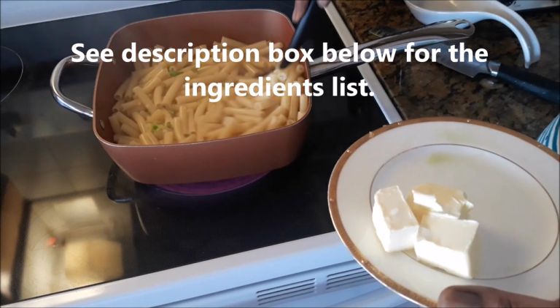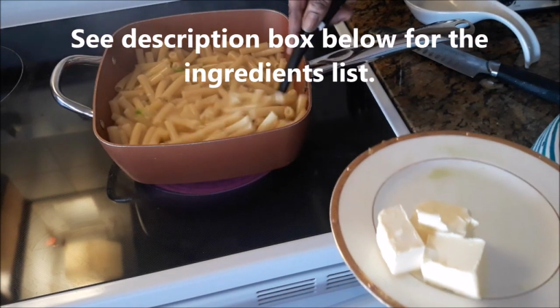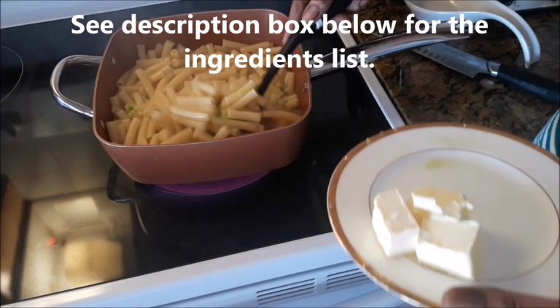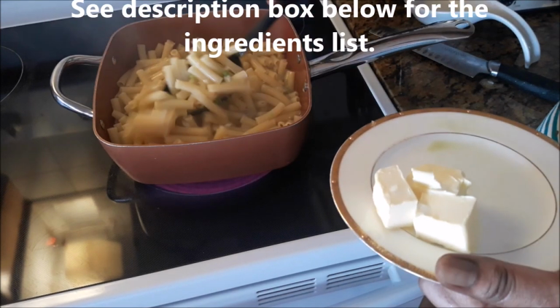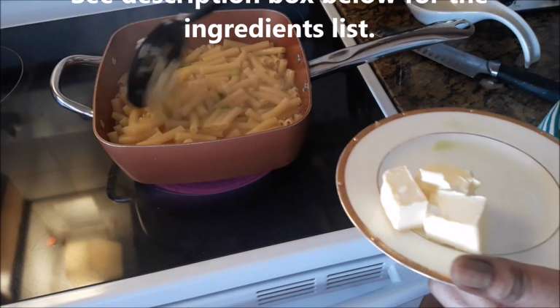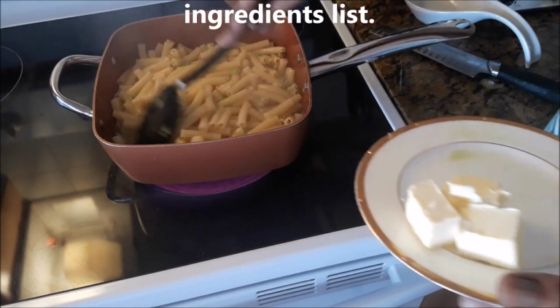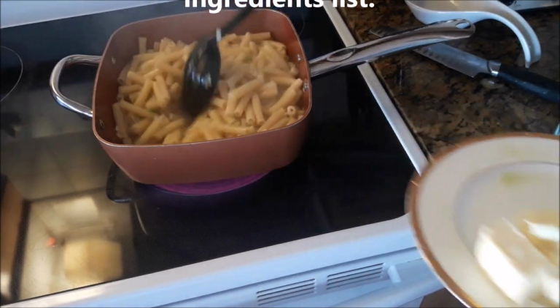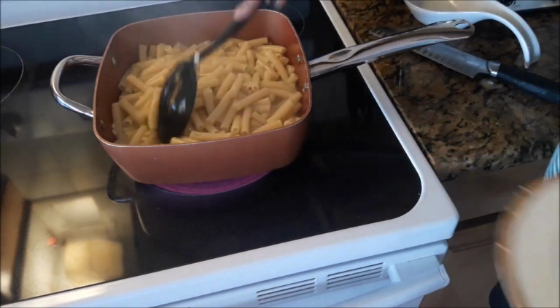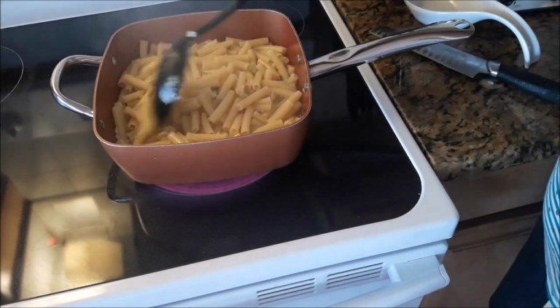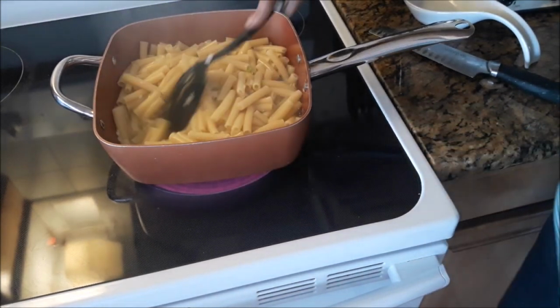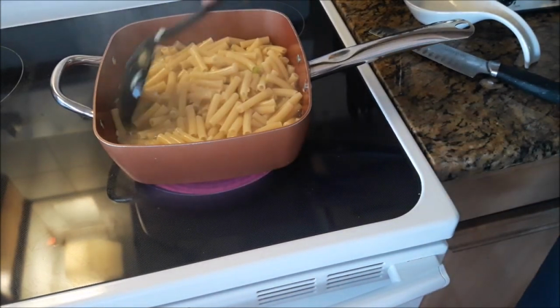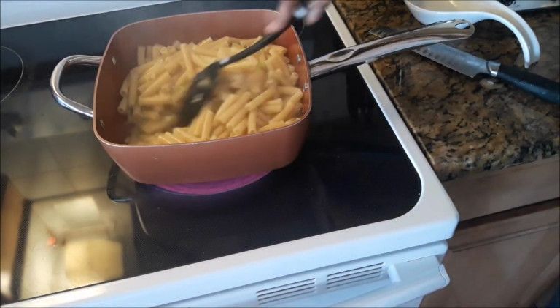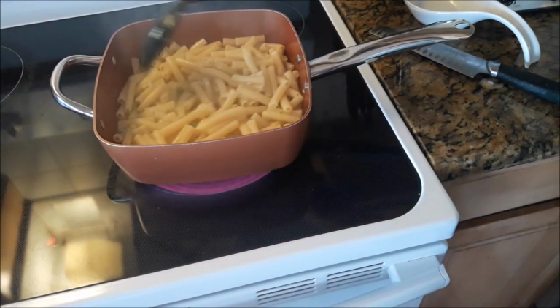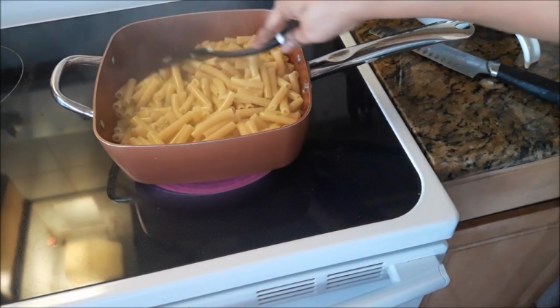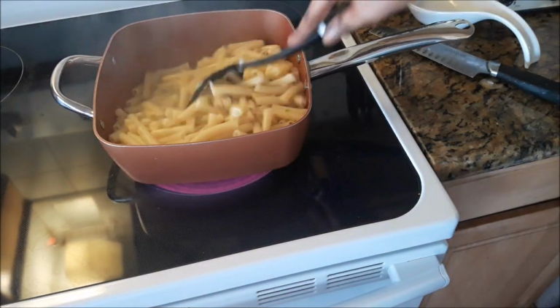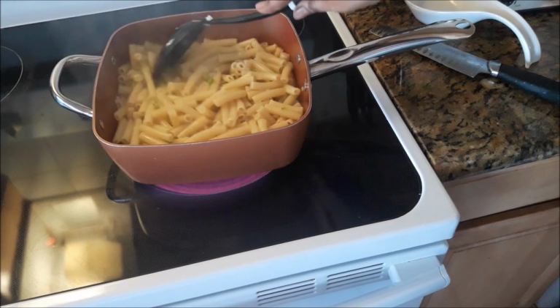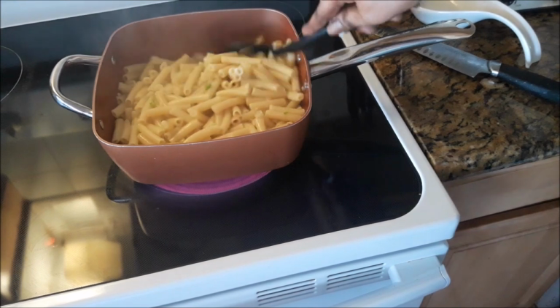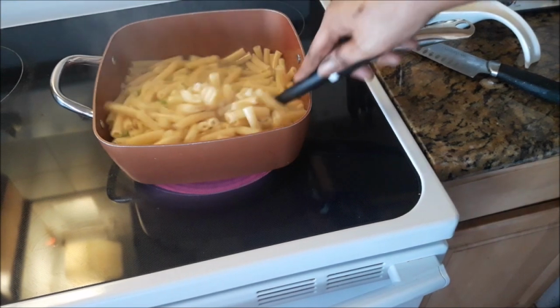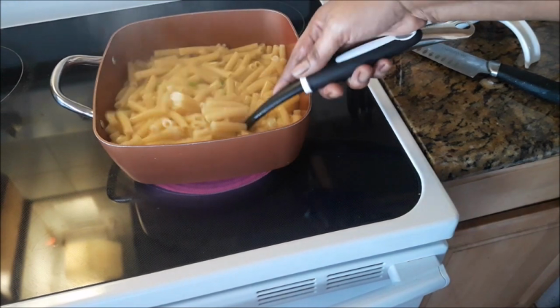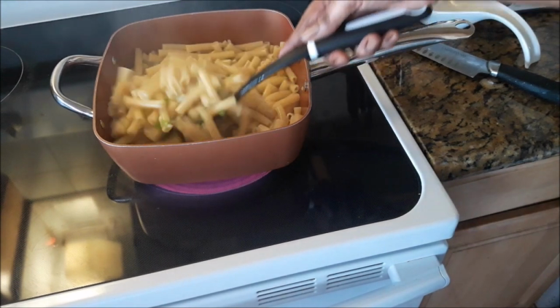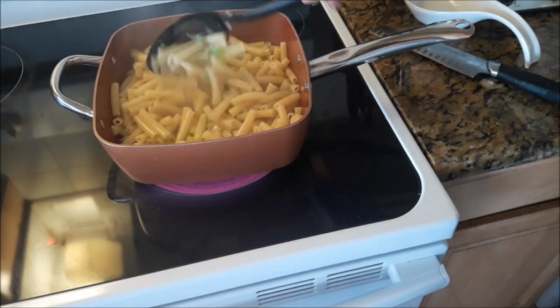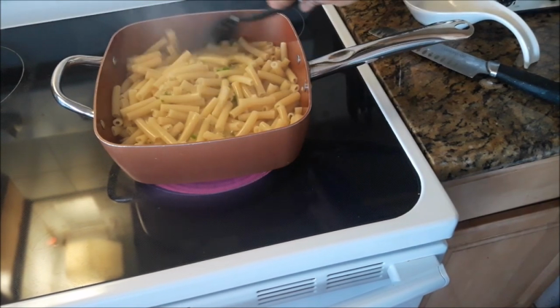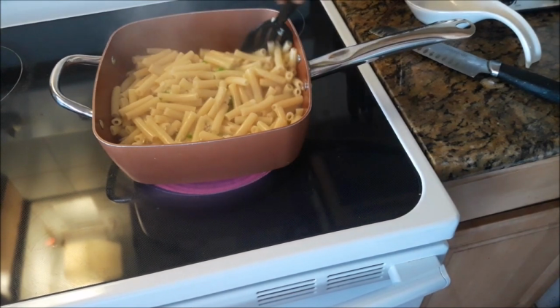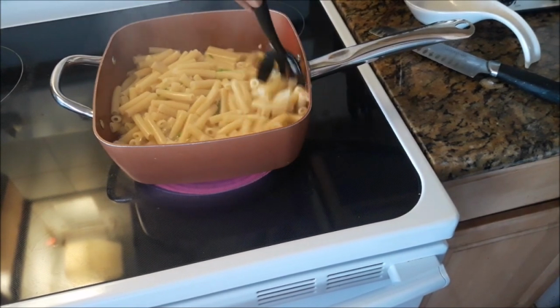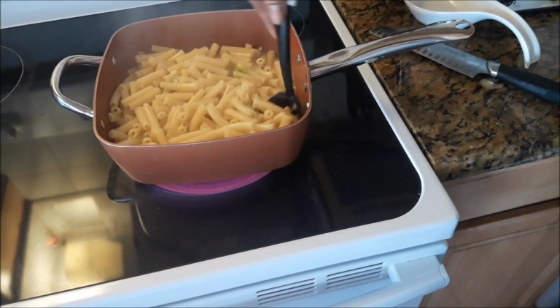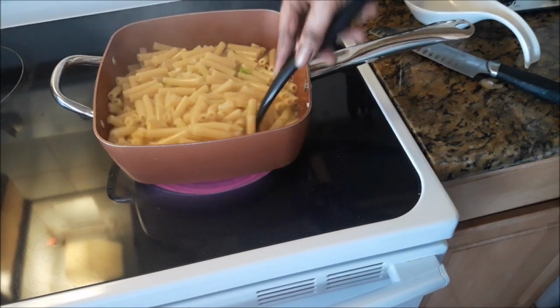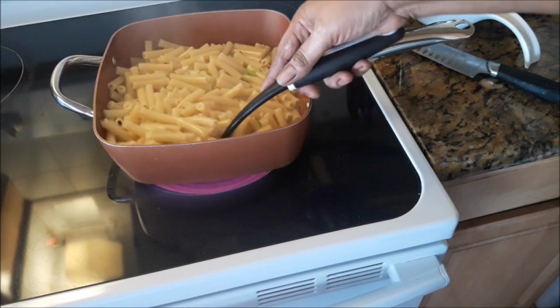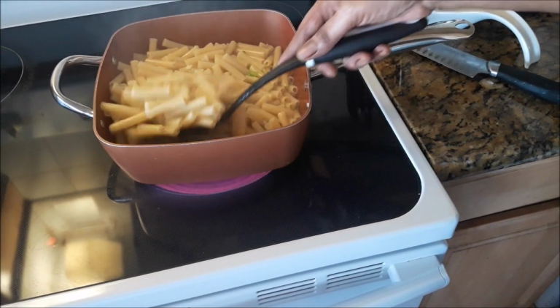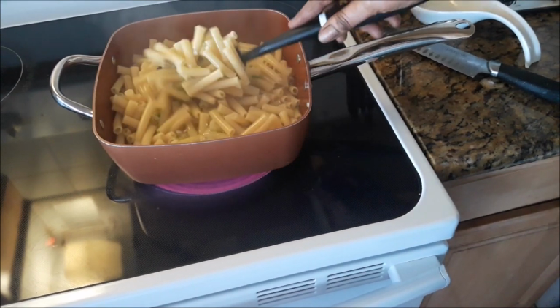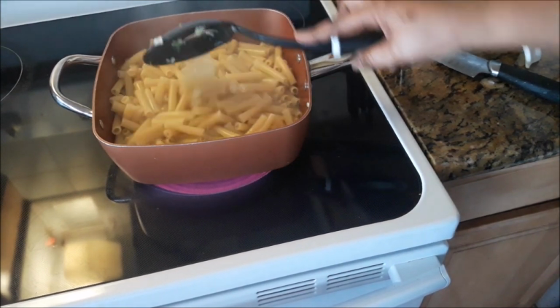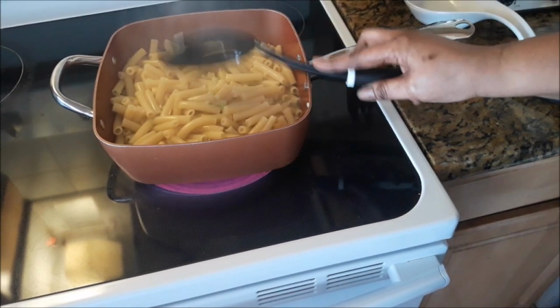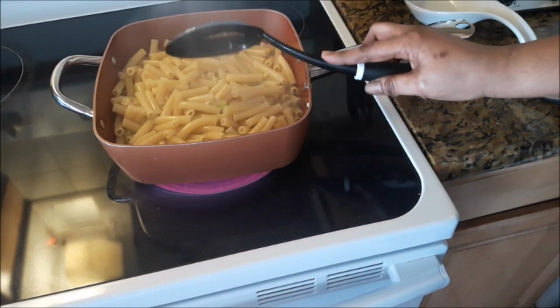The water is just drying out nicely — still more in there. The stove is on medium.